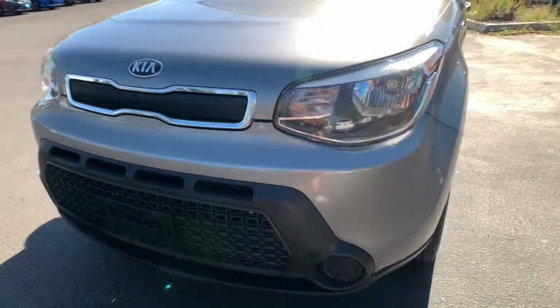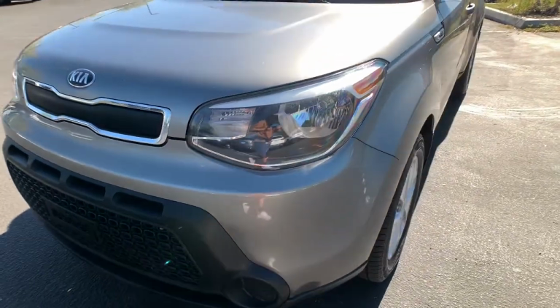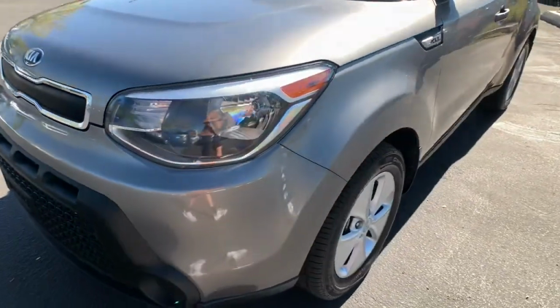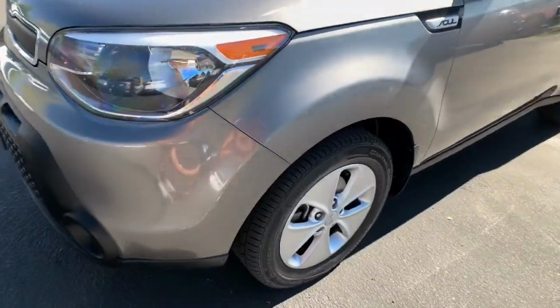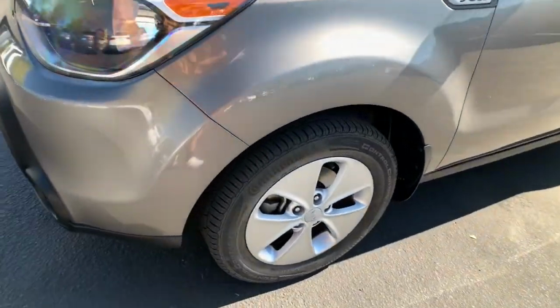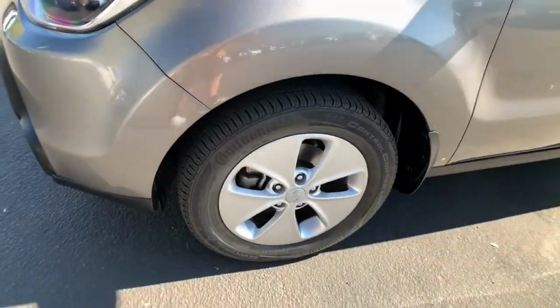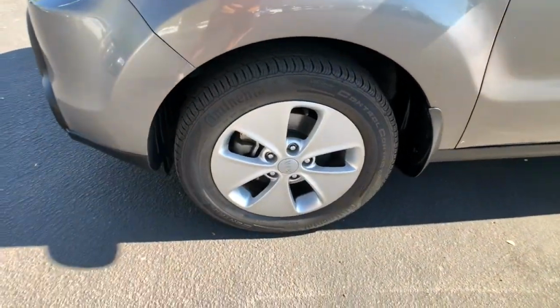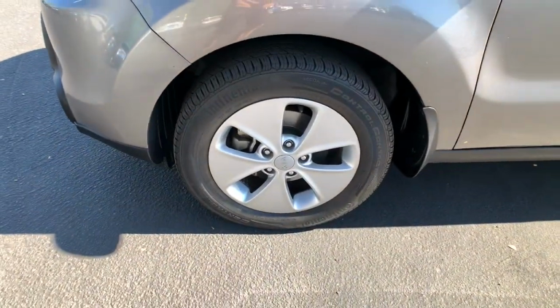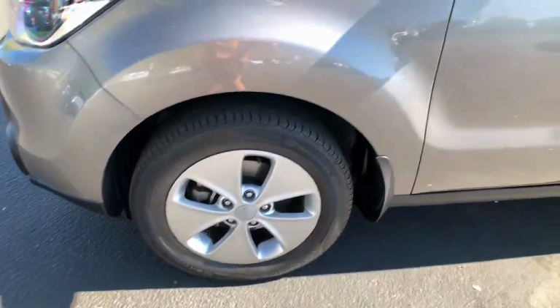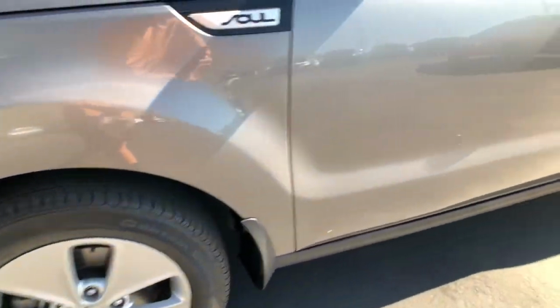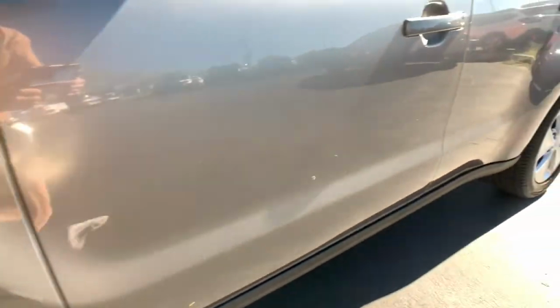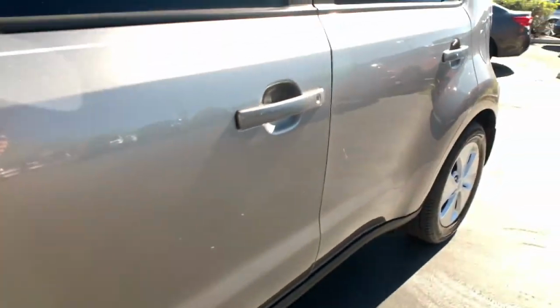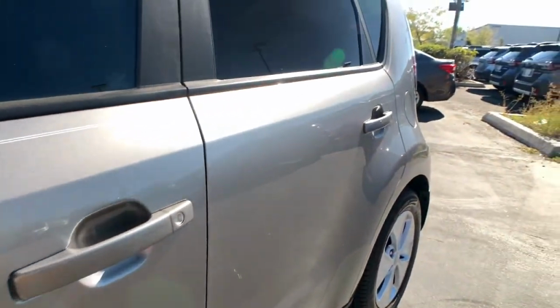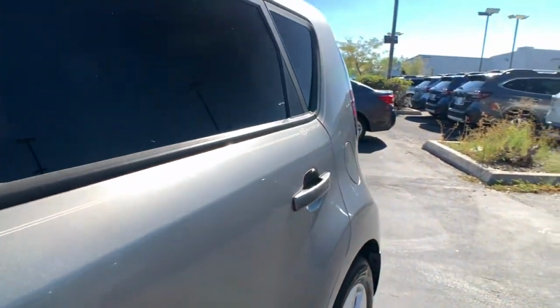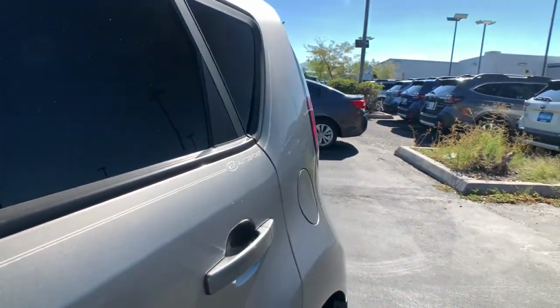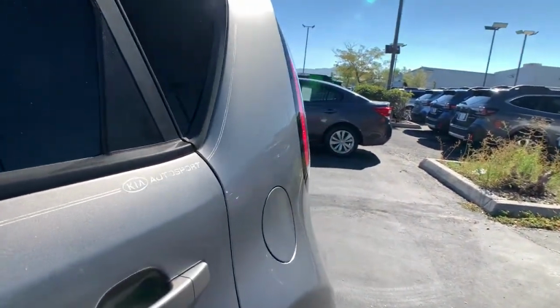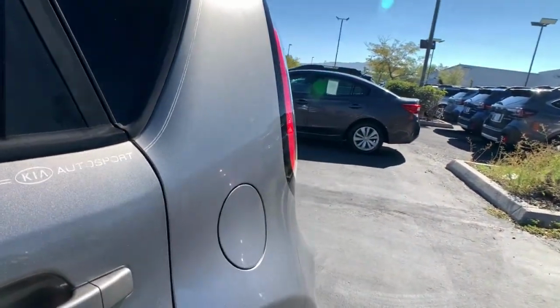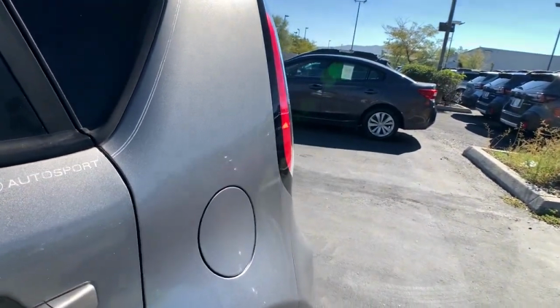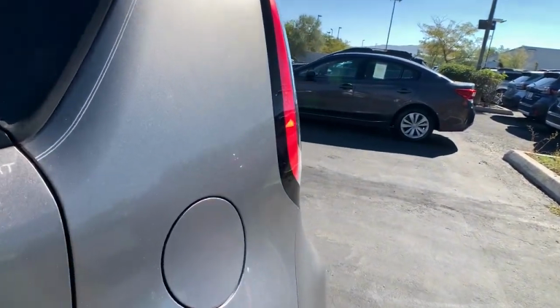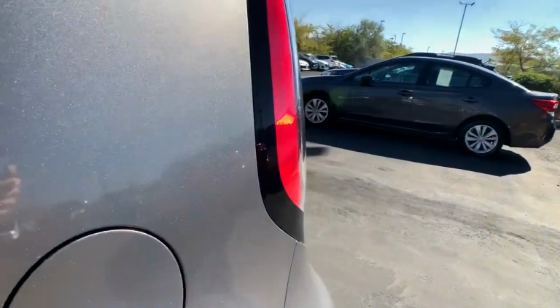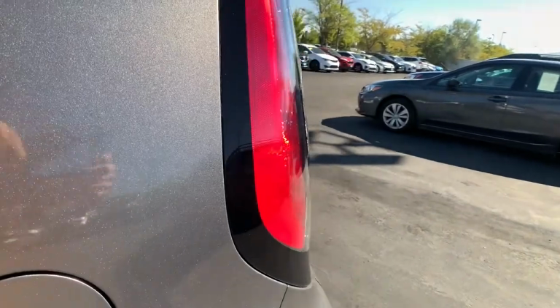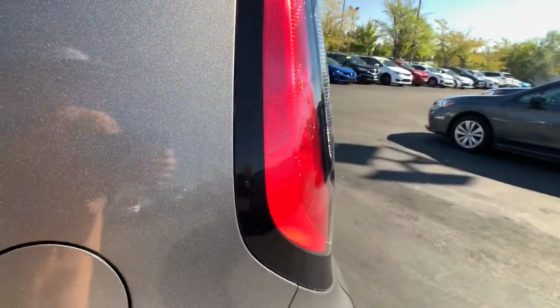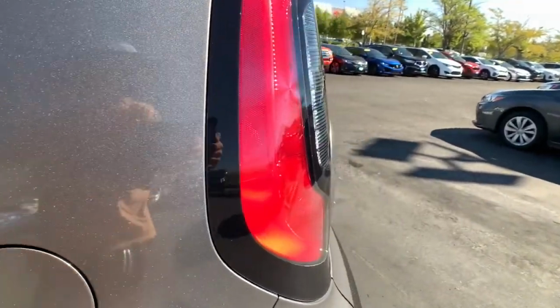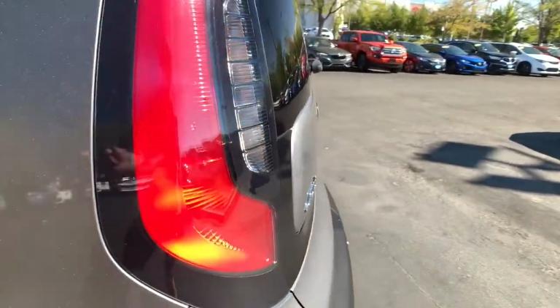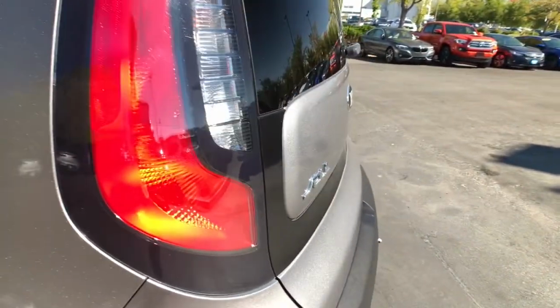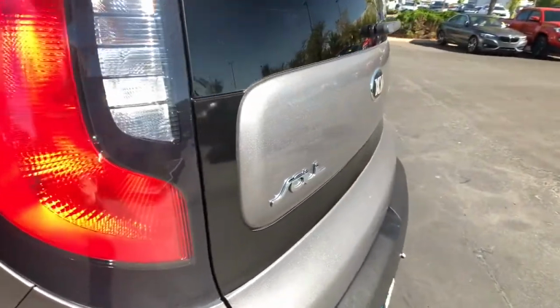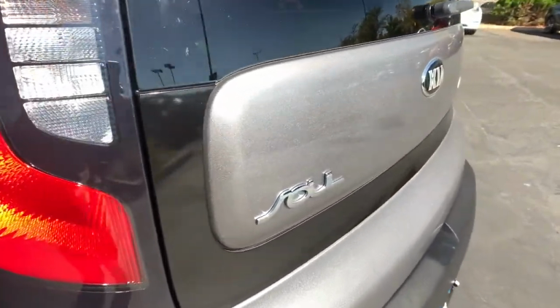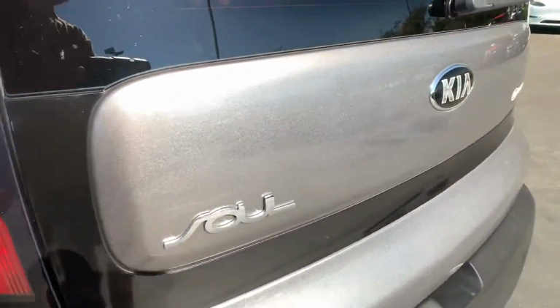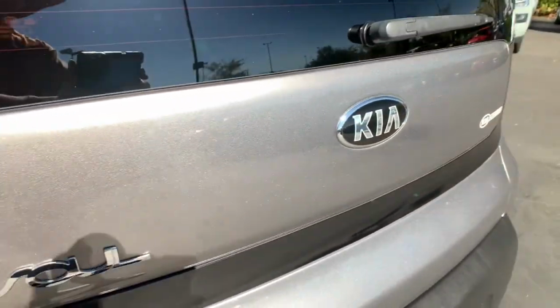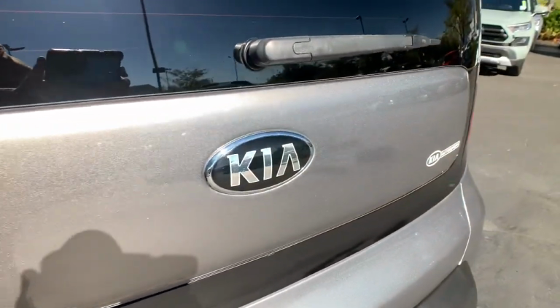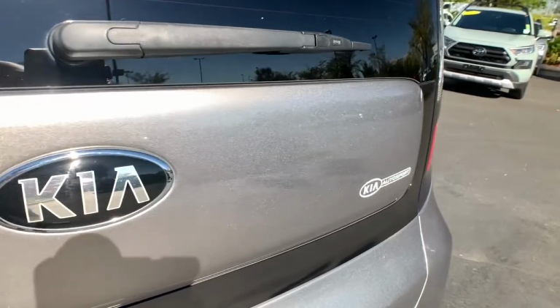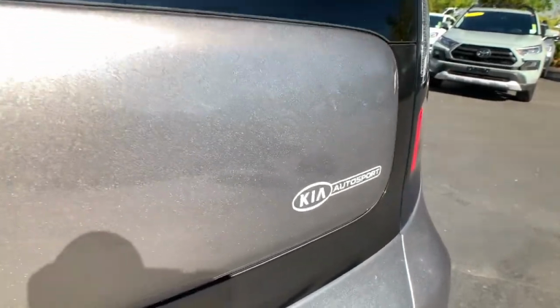Keyless entry, four-cylinder engine, satellite radio, iPod, MP3 input, electronic stability control, aluminum wheels, Bluetooth, pass-through rear seat, intermittent wipers, variable speed intermittent wipers.